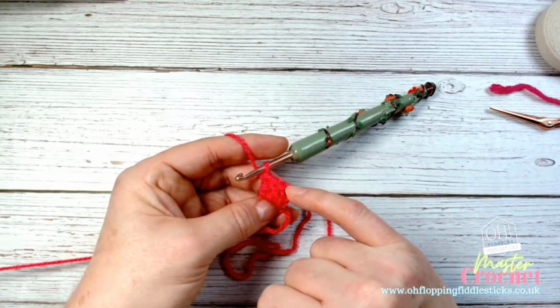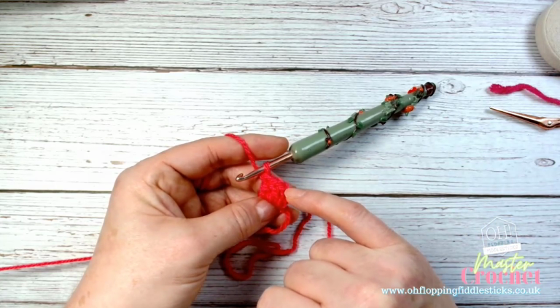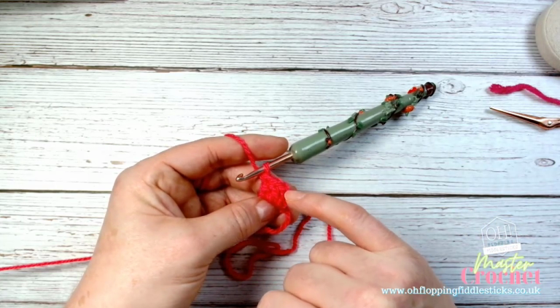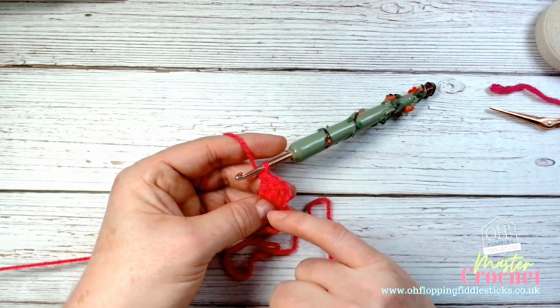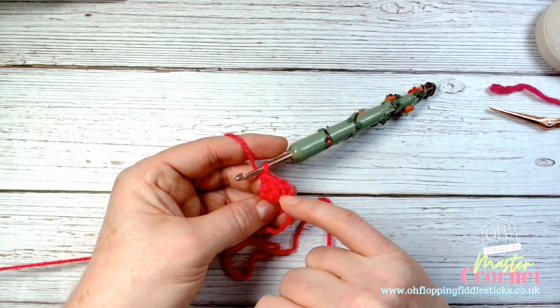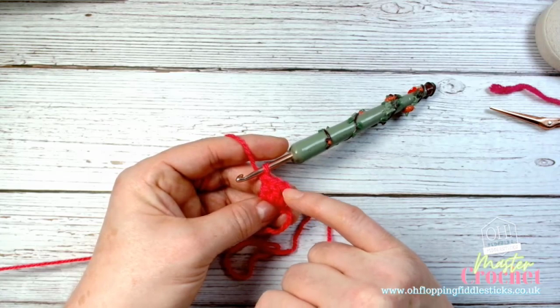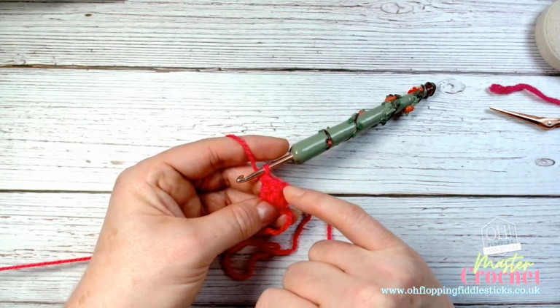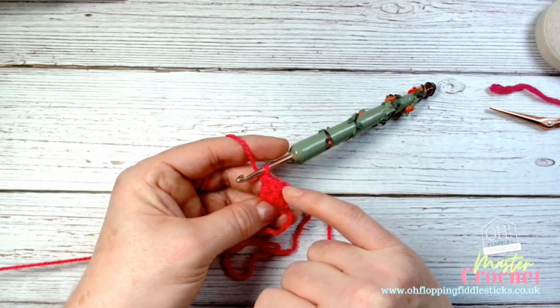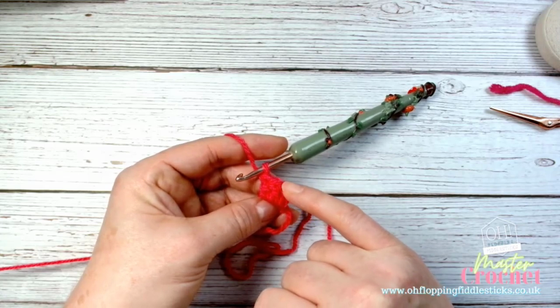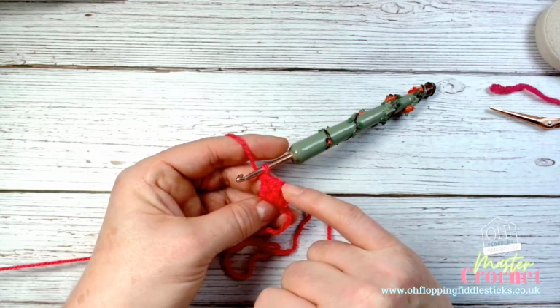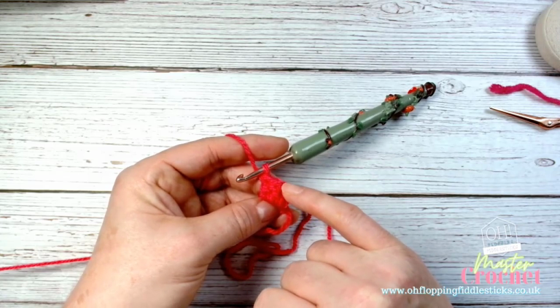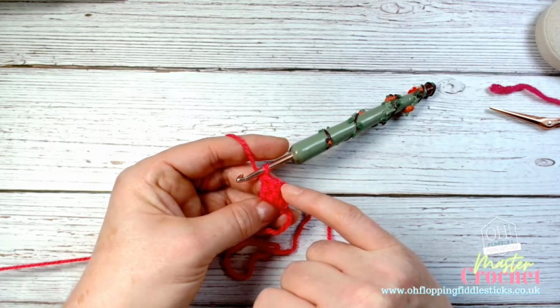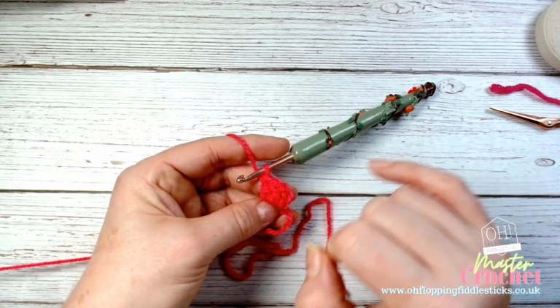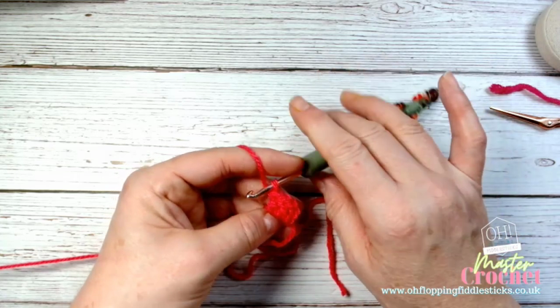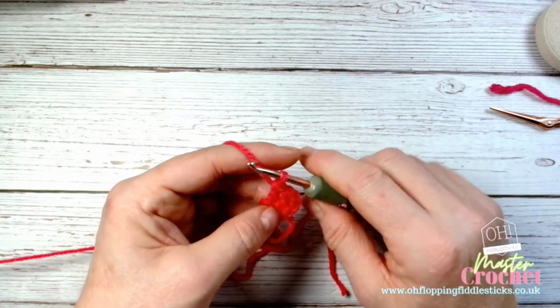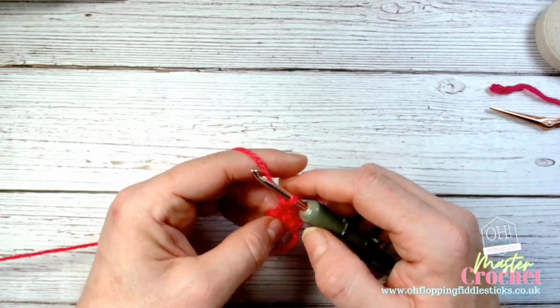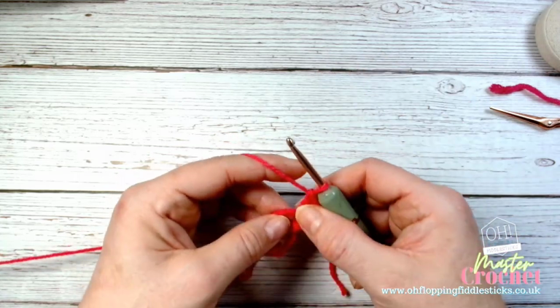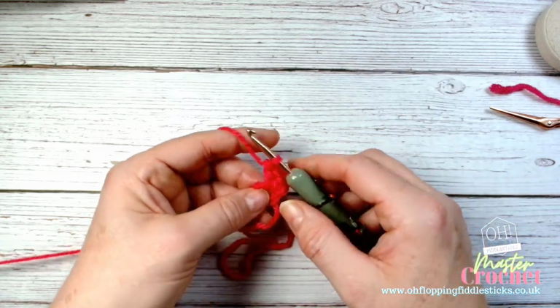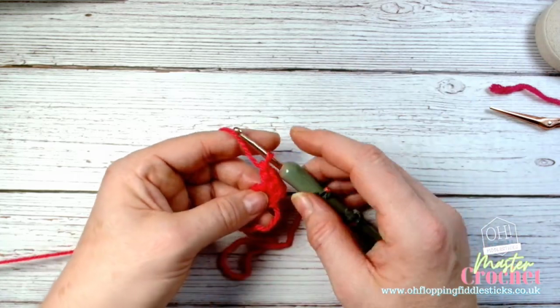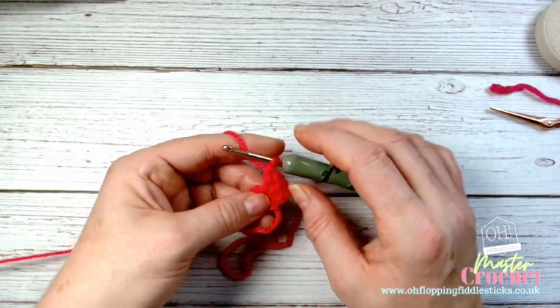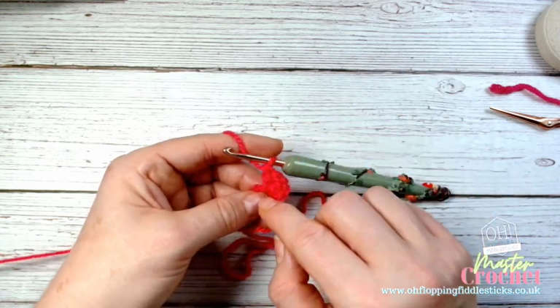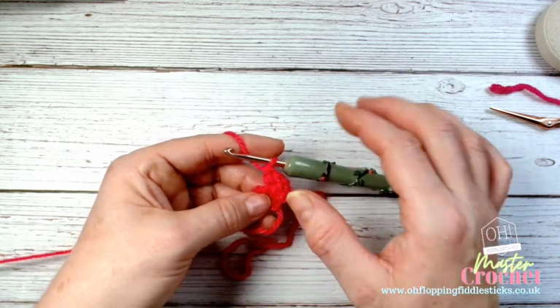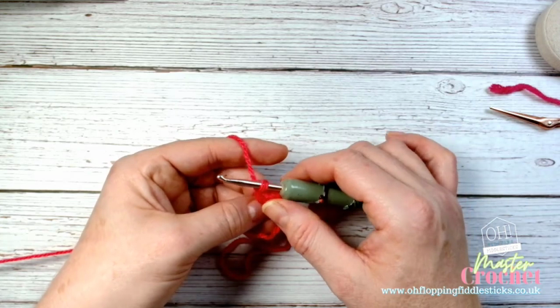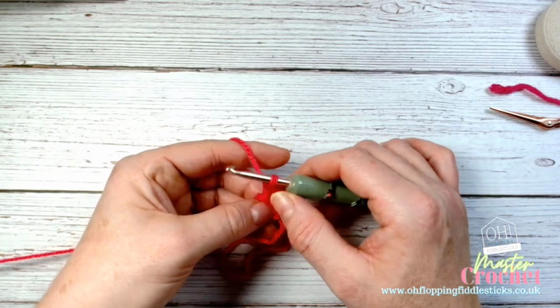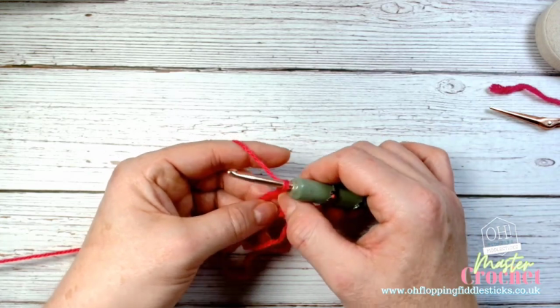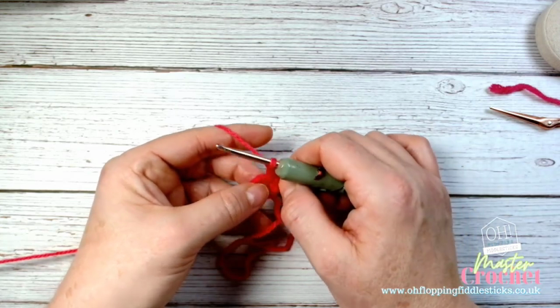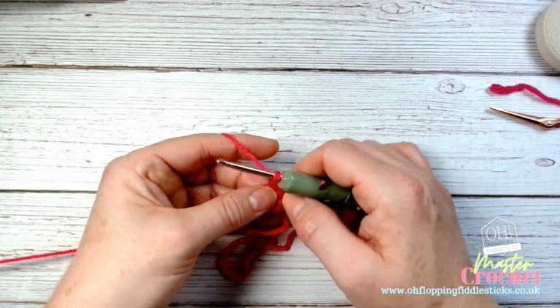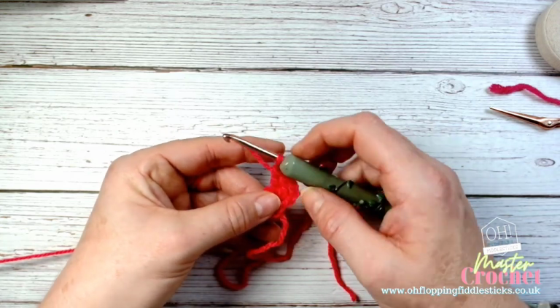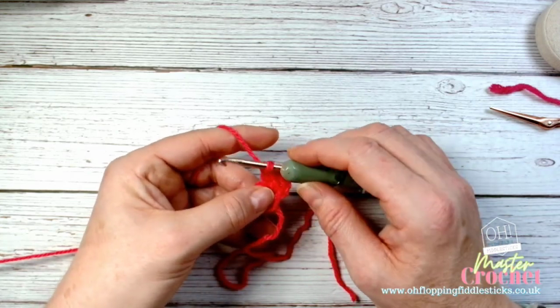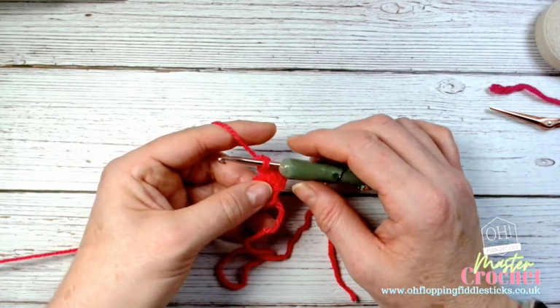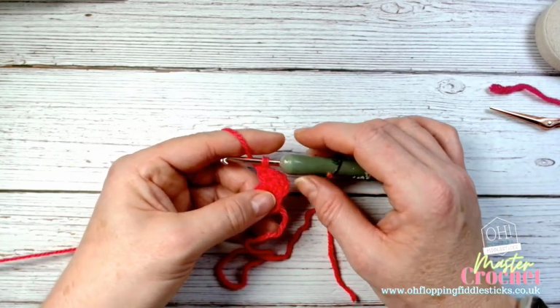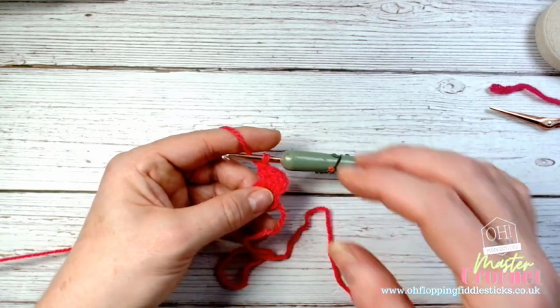I'm going to pause the video here and then start another video where we'll finish this row together.